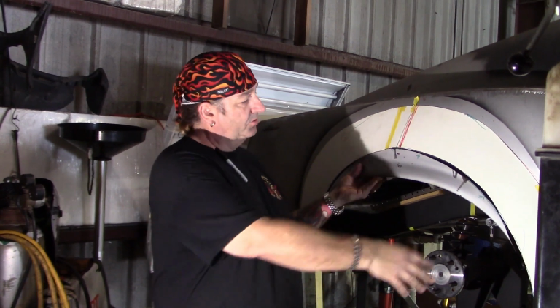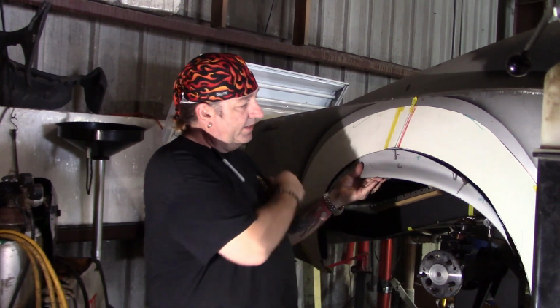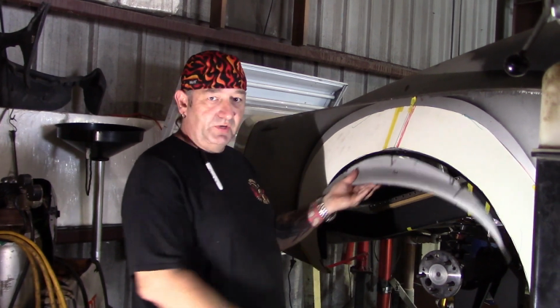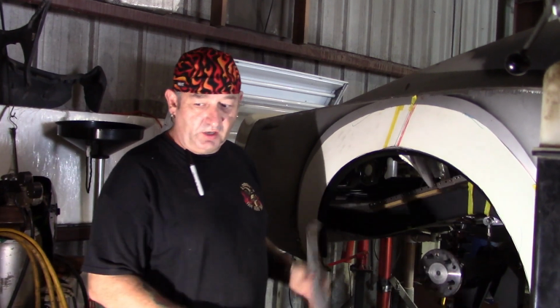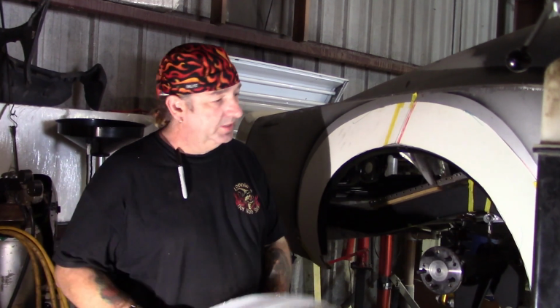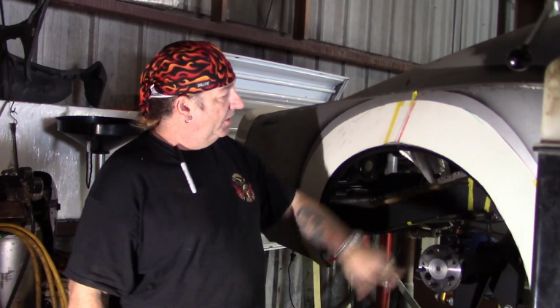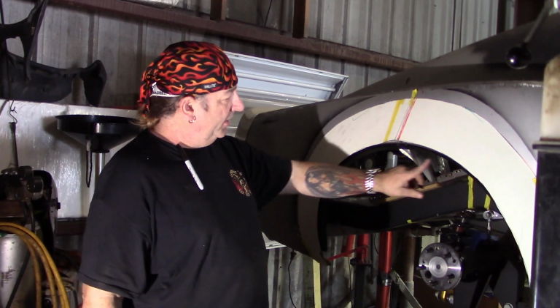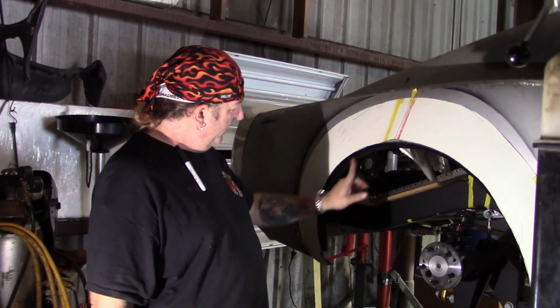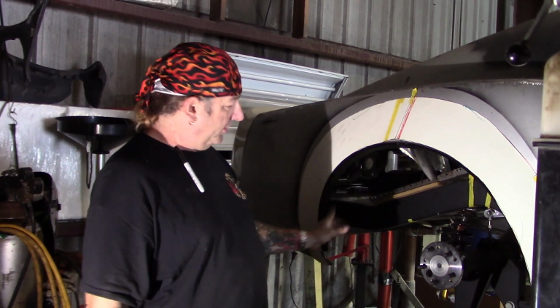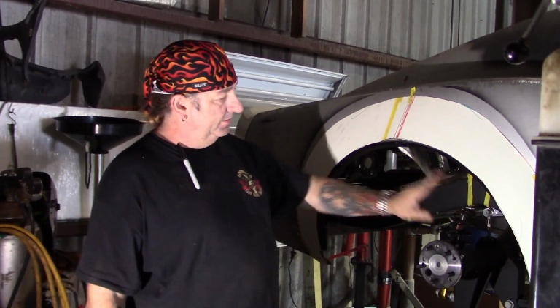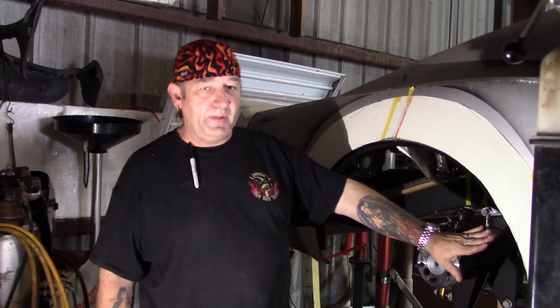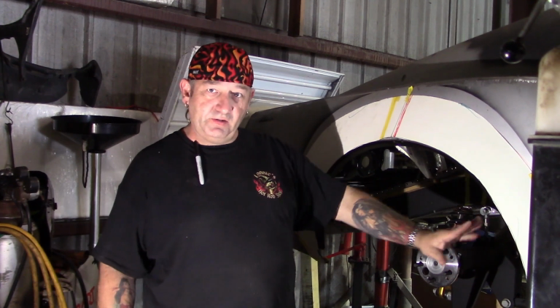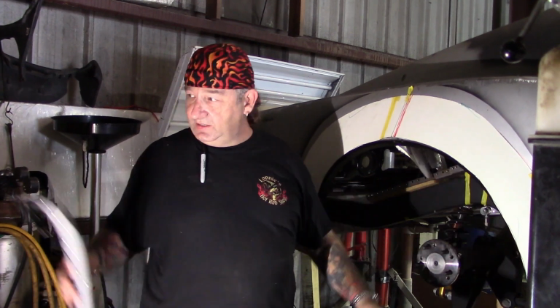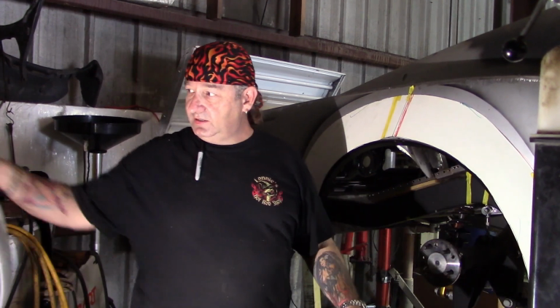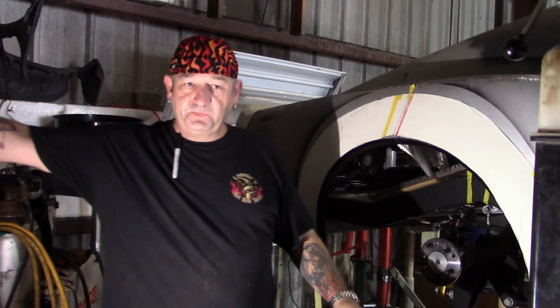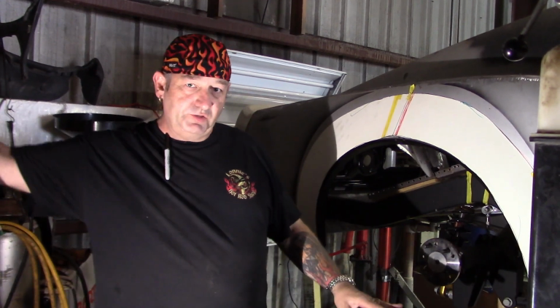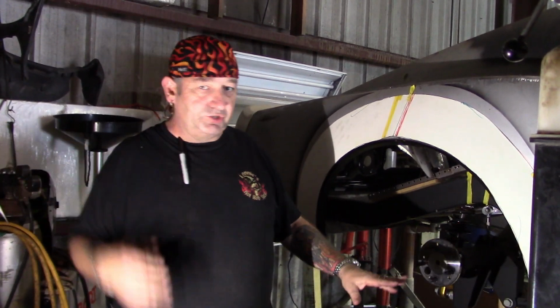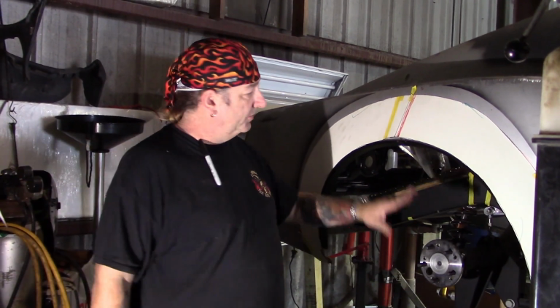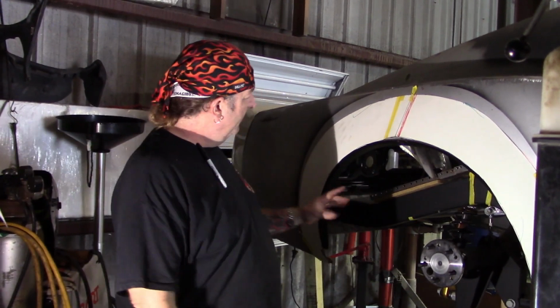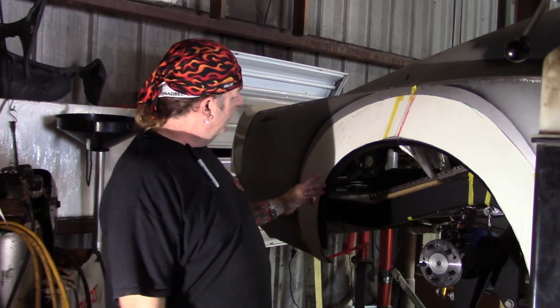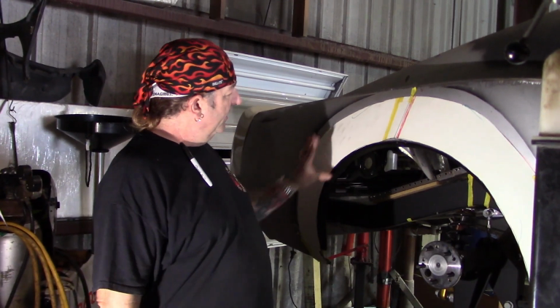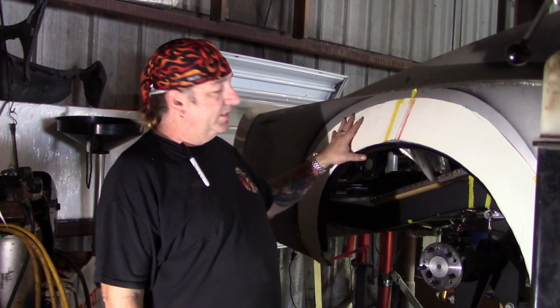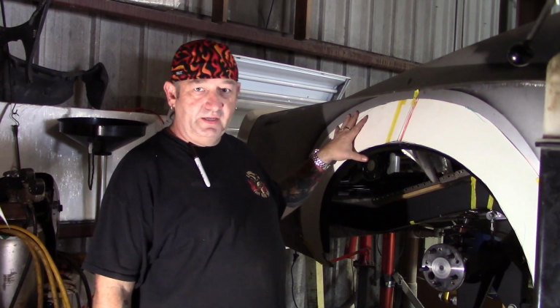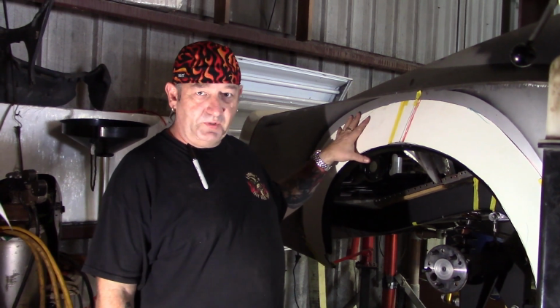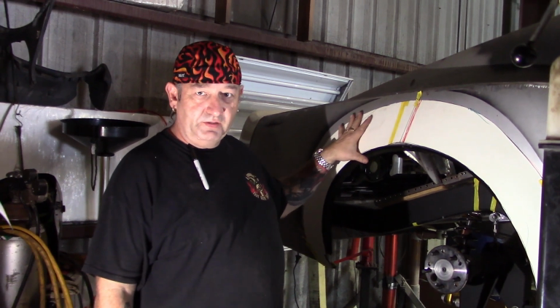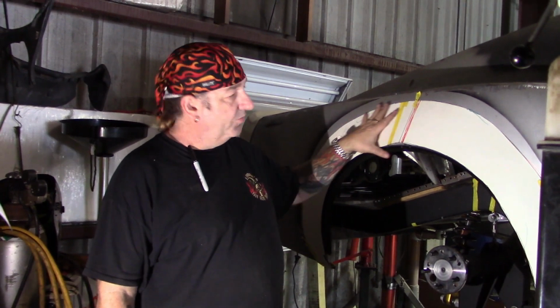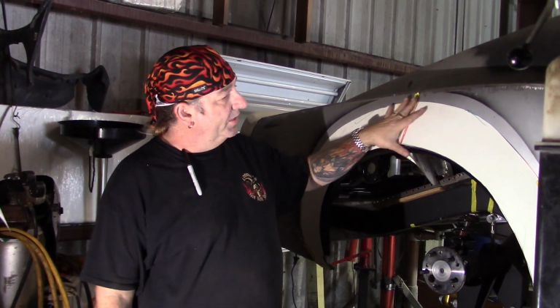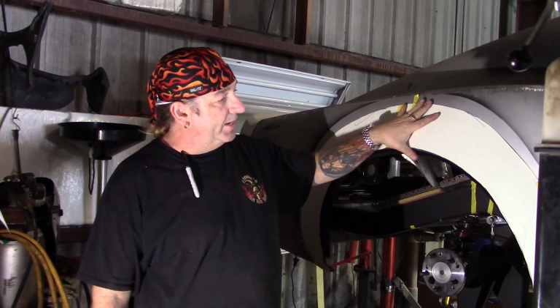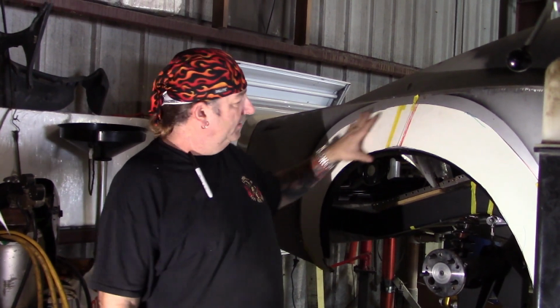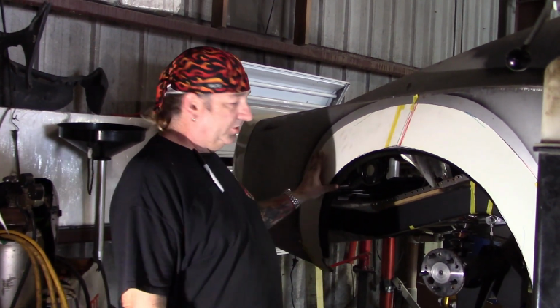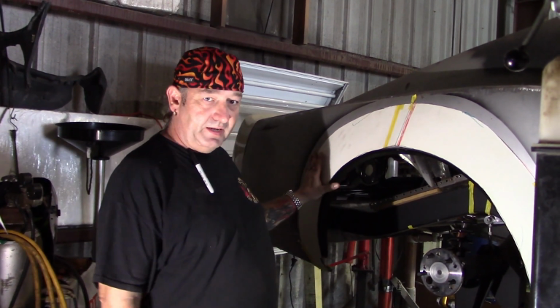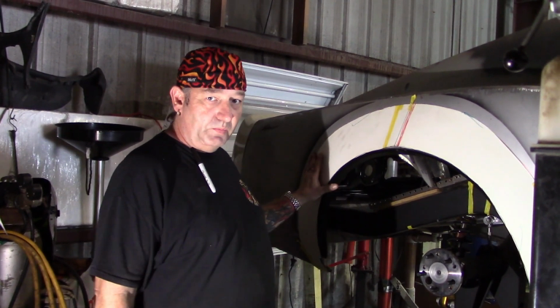So I cut out the original arch and I make a new wheel arch — I make that on the shrinker stretcher. Then I make a template for the wheel flare, and this is made out of cardboard.